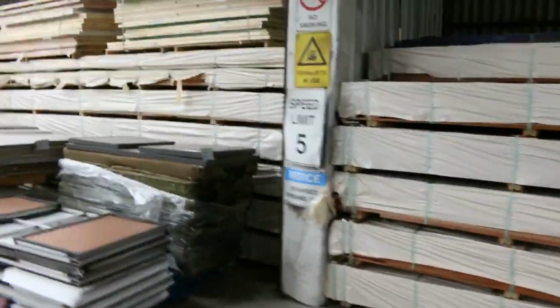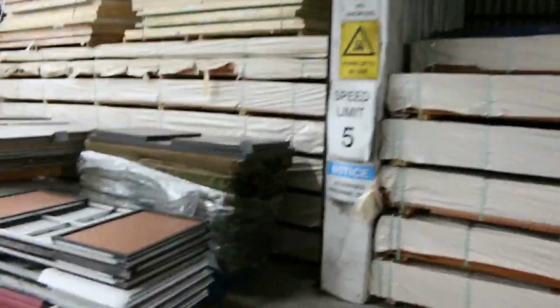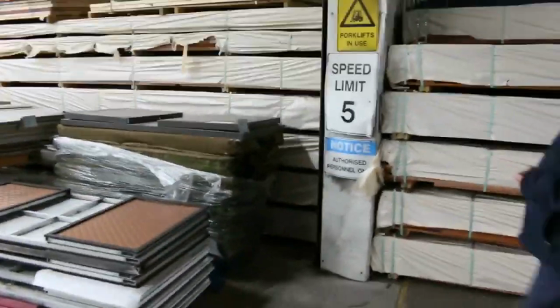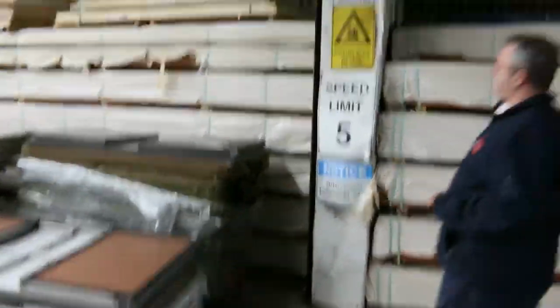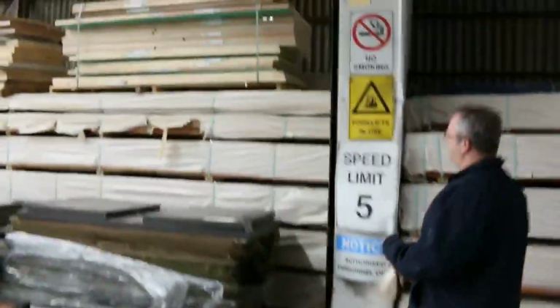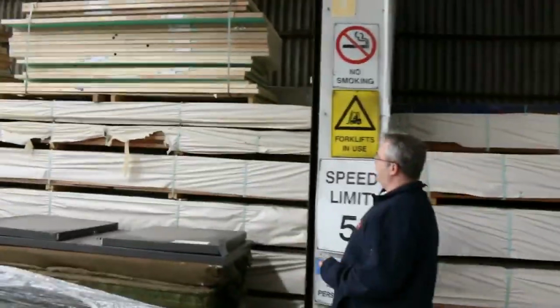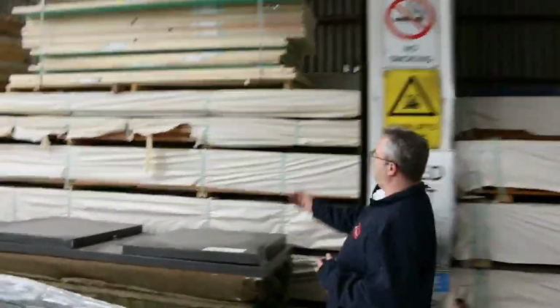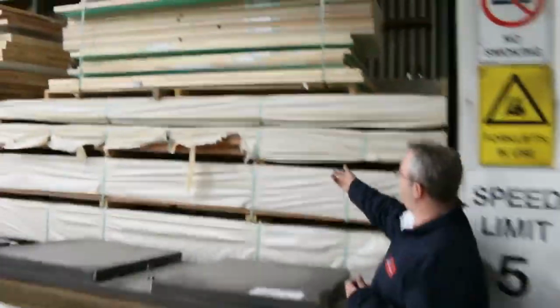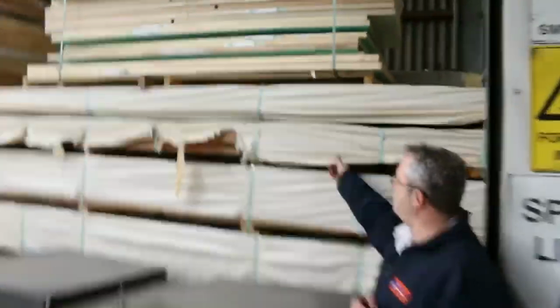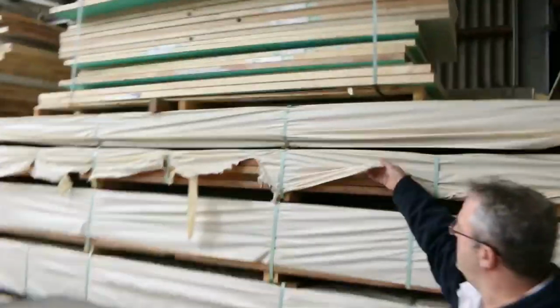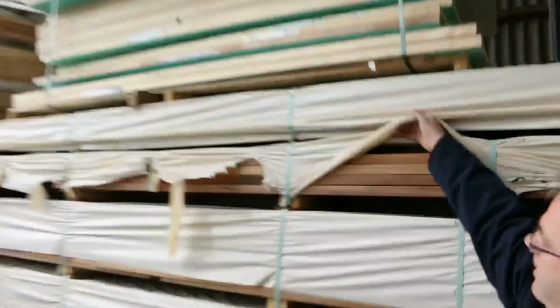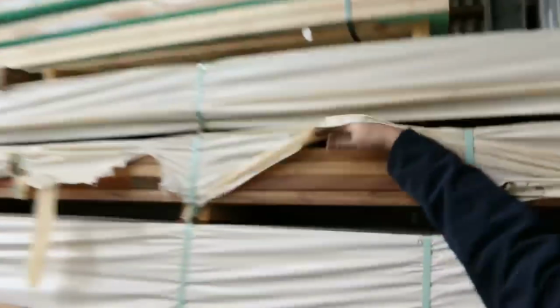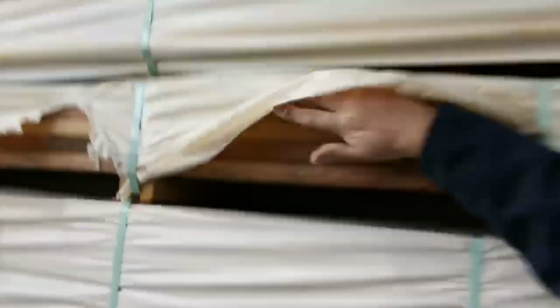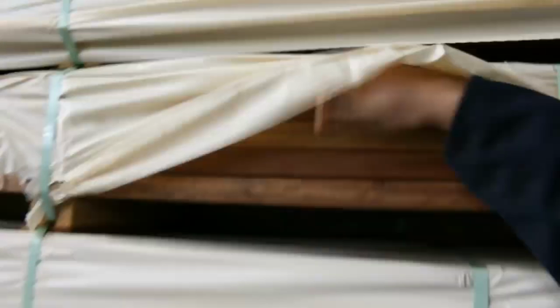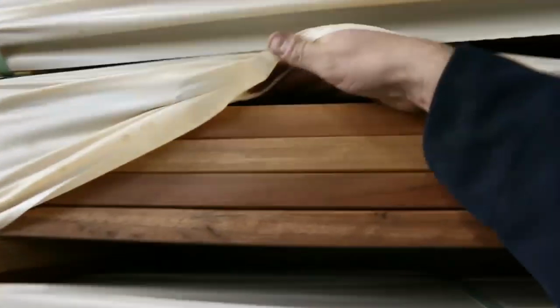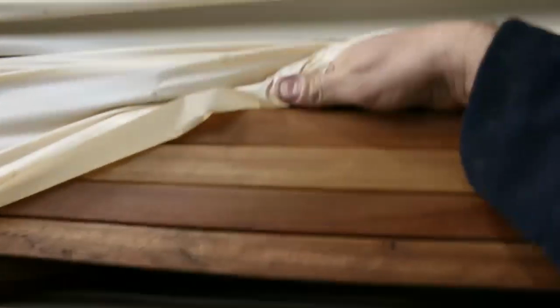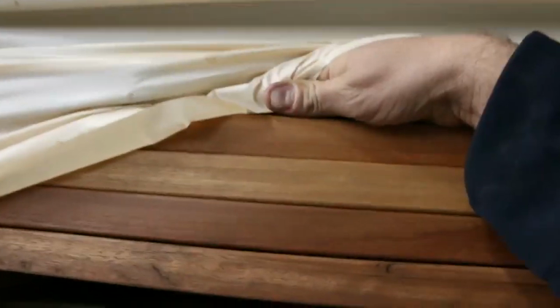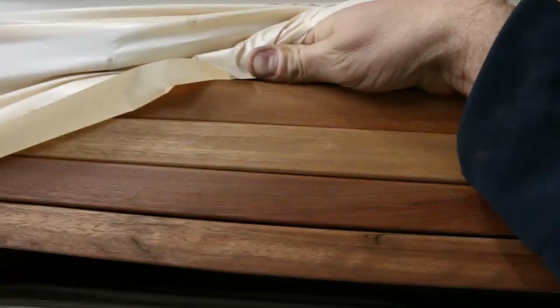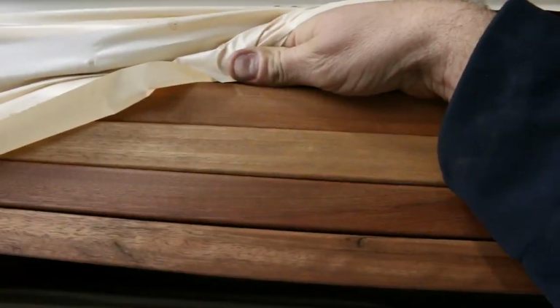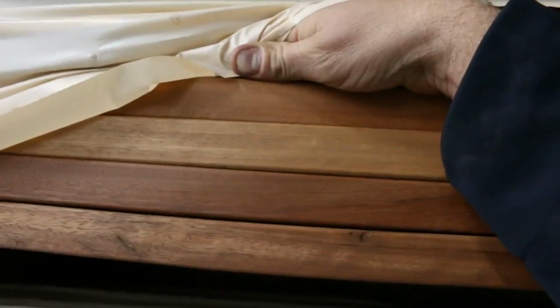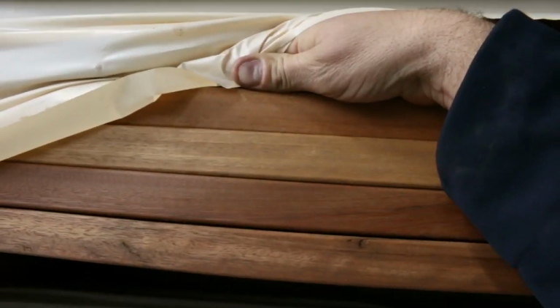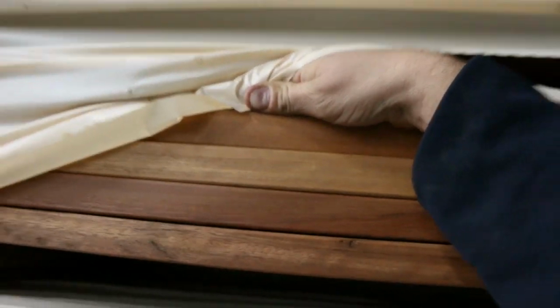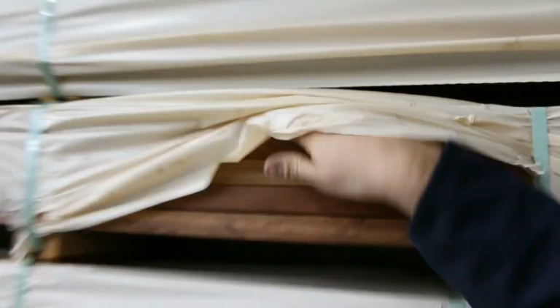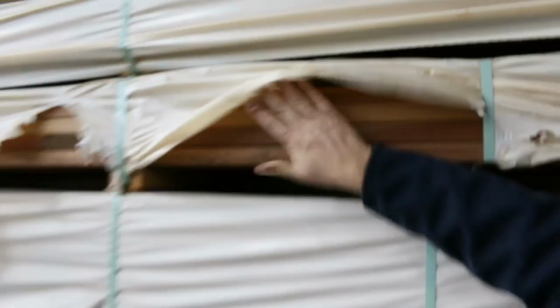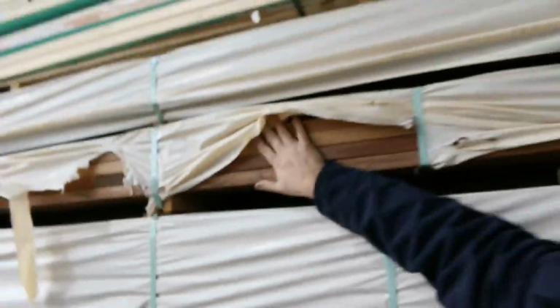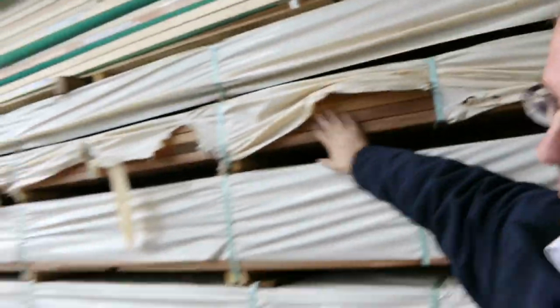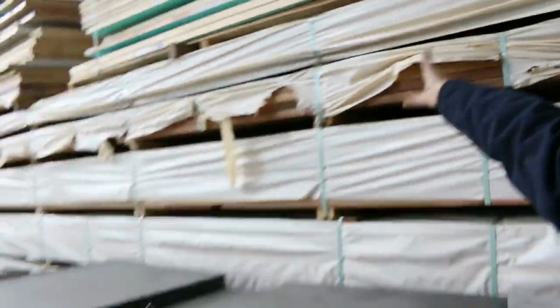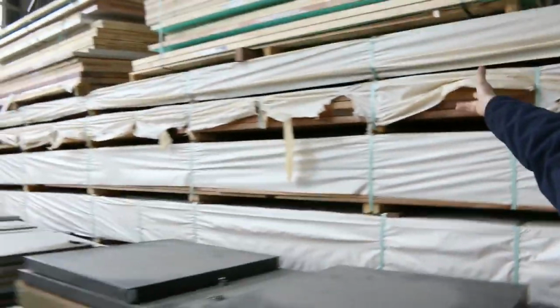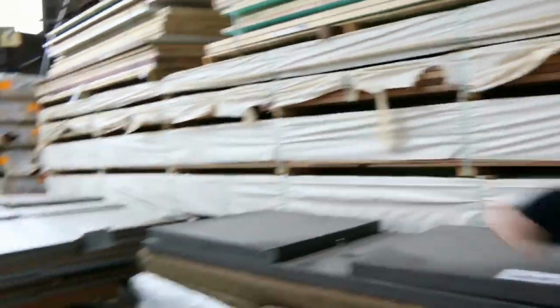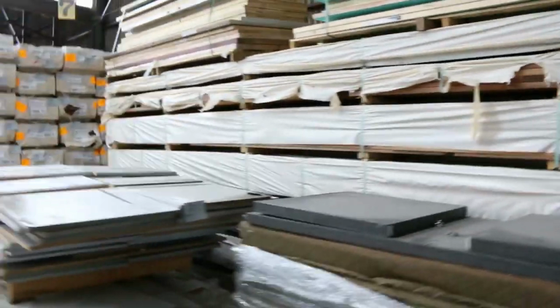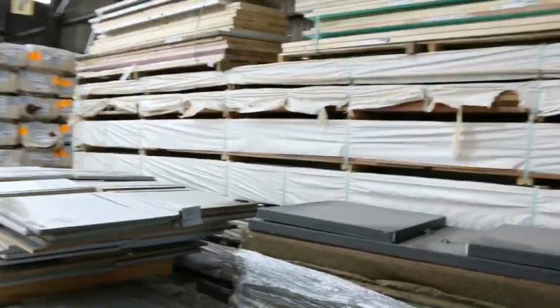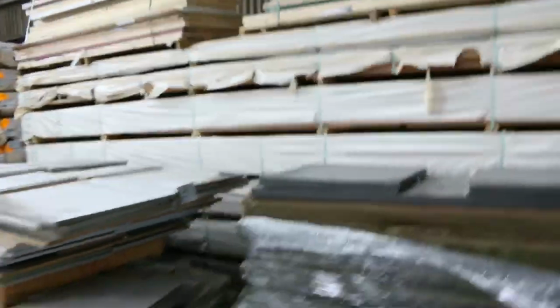Some beautiful wharf decking there - that's a 32mm thick material, so it's a really good, beautiful-looking decking for that heavier wharf look, or screening or fencing - whatever you want to use it for.